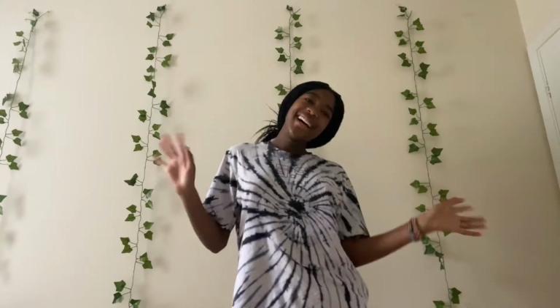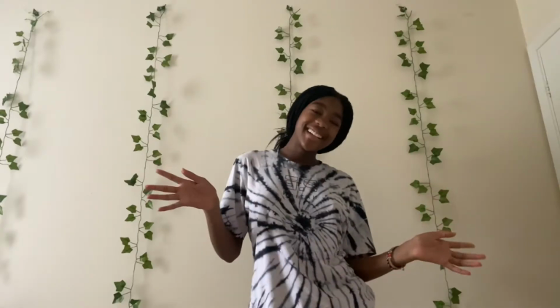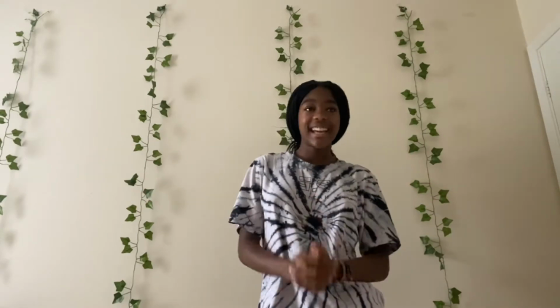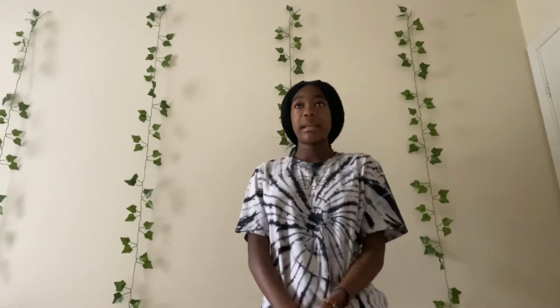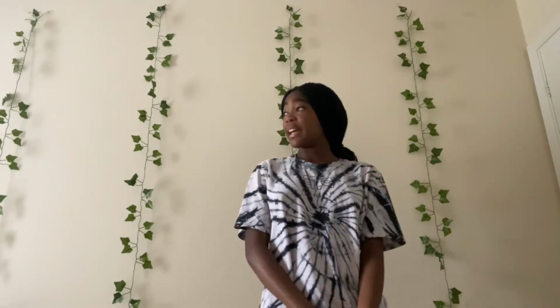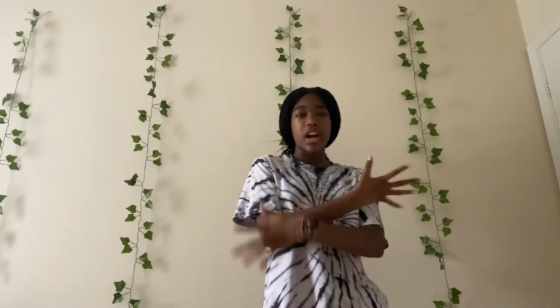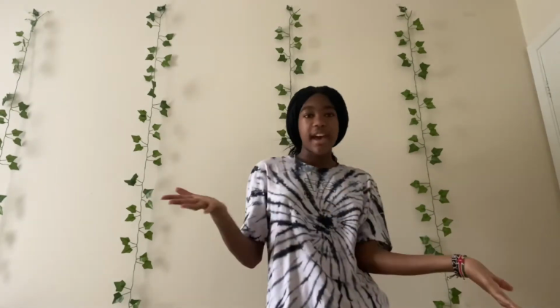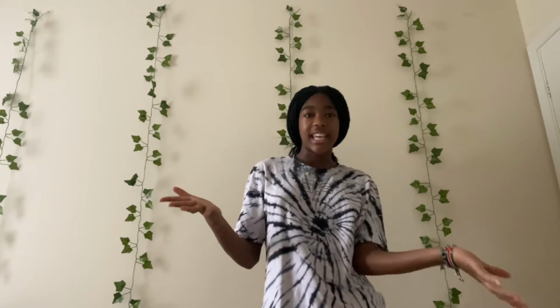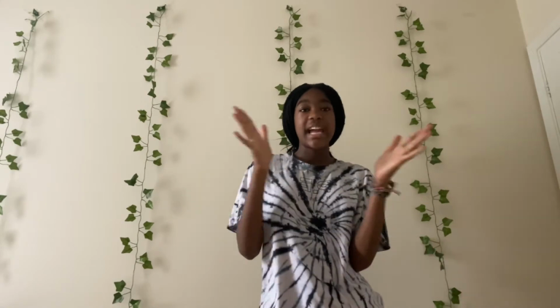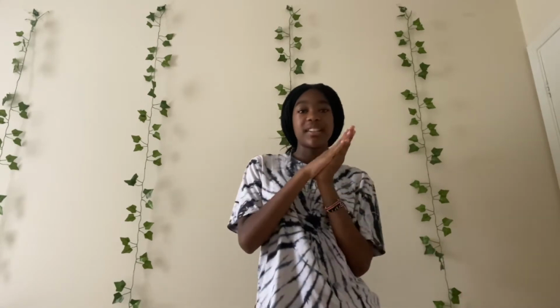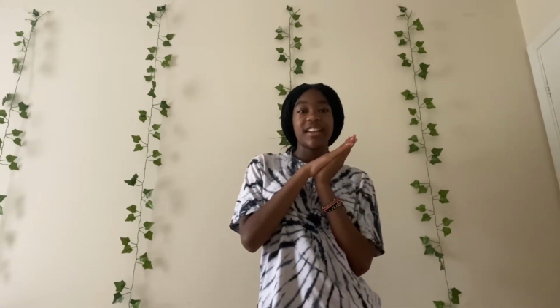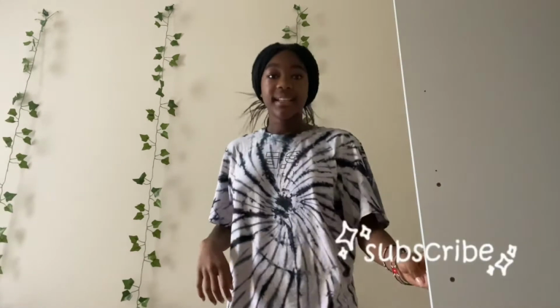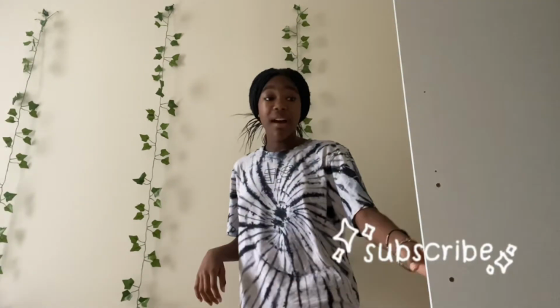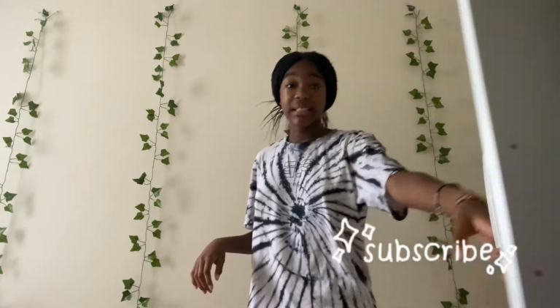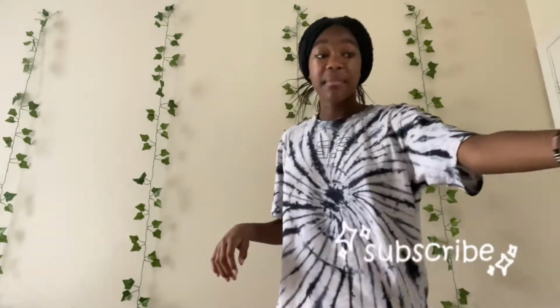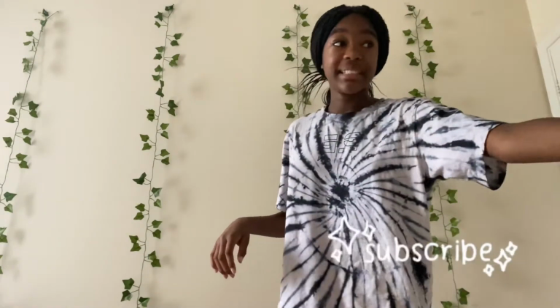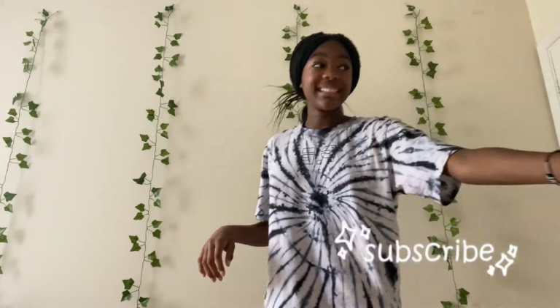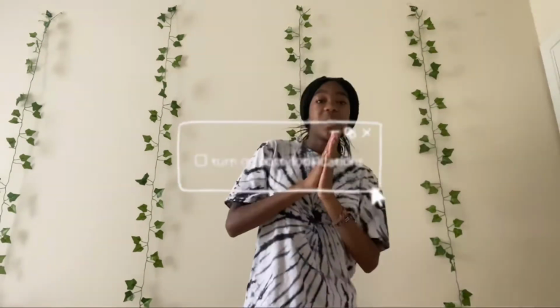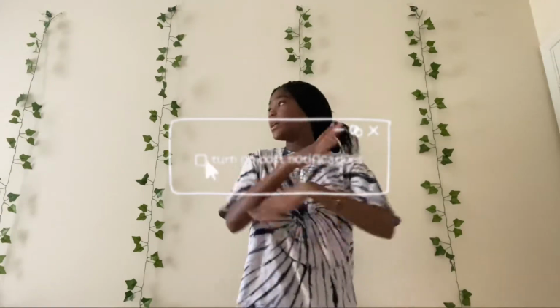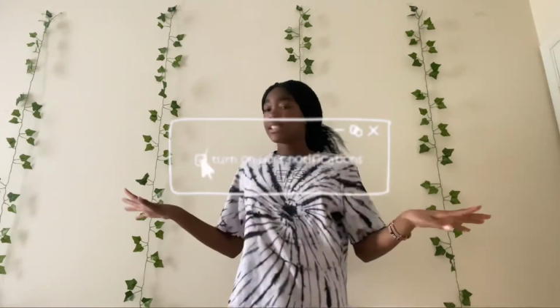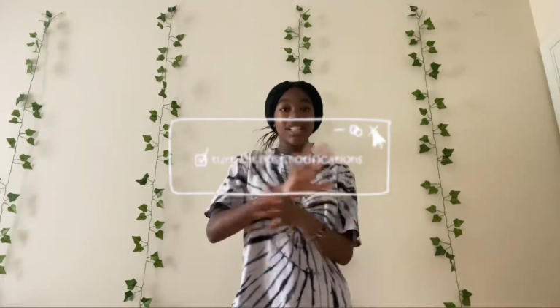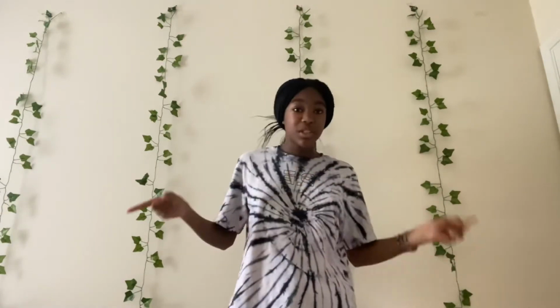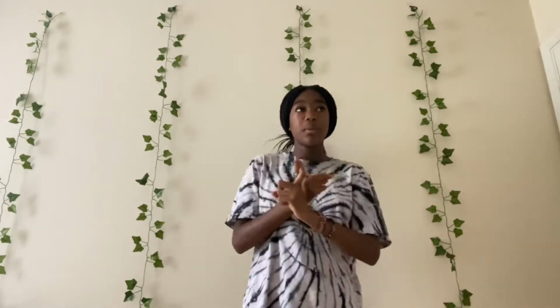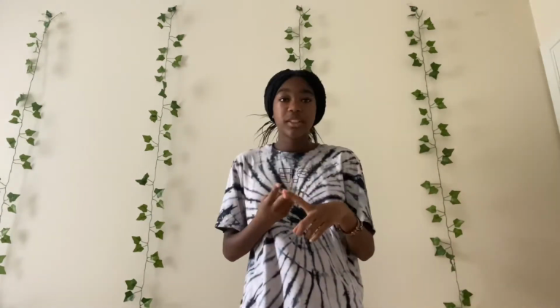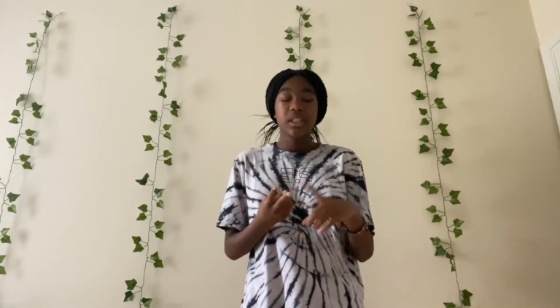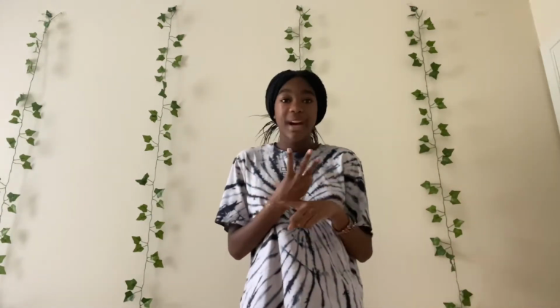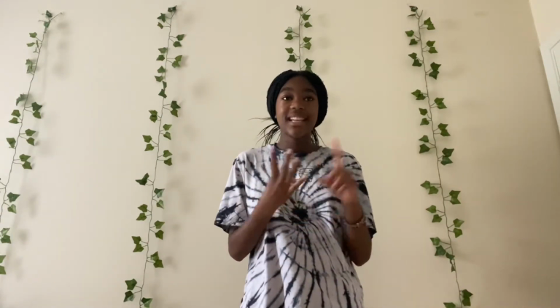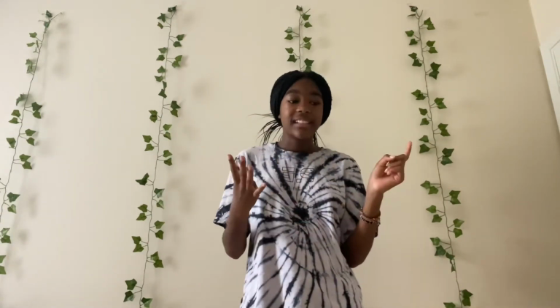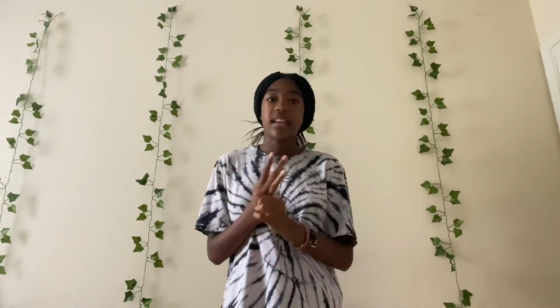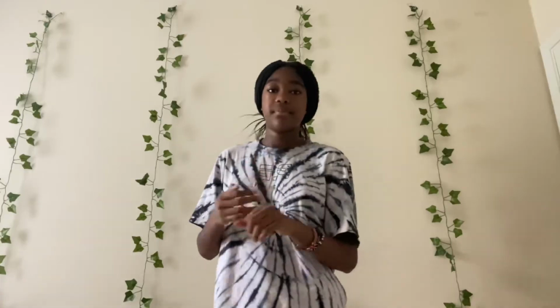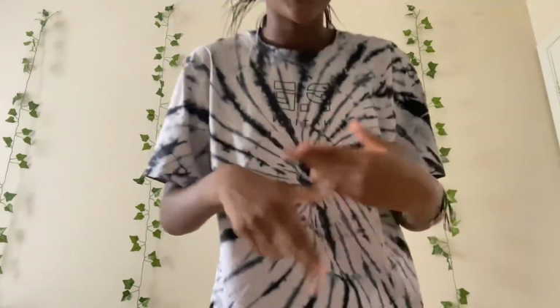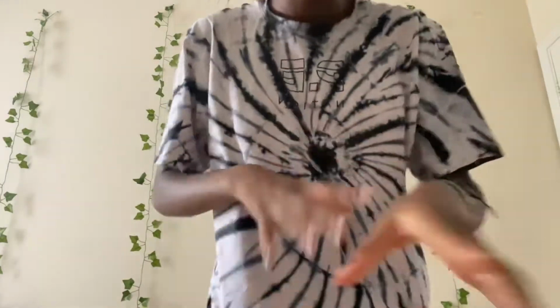Hi guys, today I'm going to be doing a trying on everything in my closet video because I wanted to see what I have in my closet, to be honest. I'm gonna do this in sections: tops, bottoms, sweats, and denim. Yeah, let's get into it.